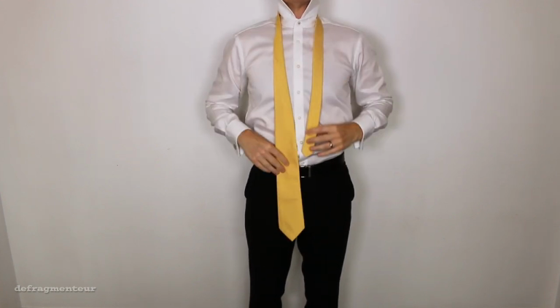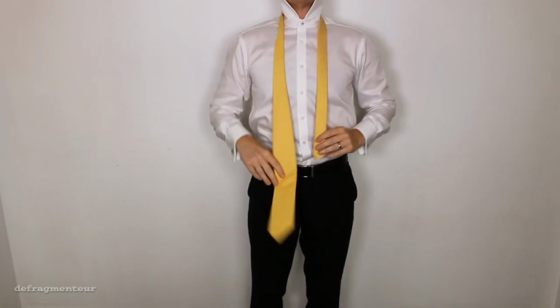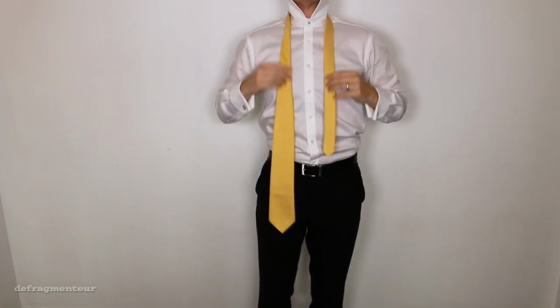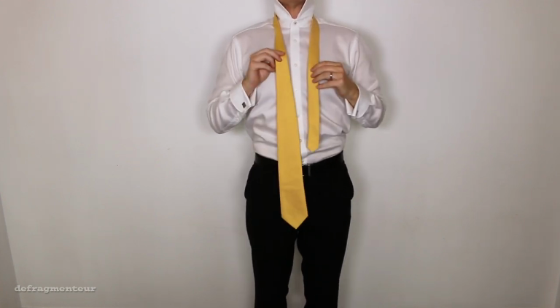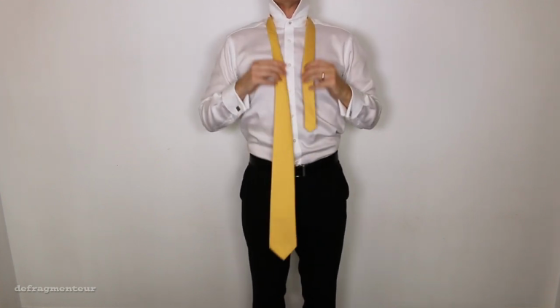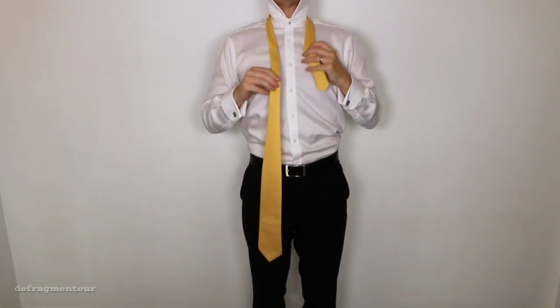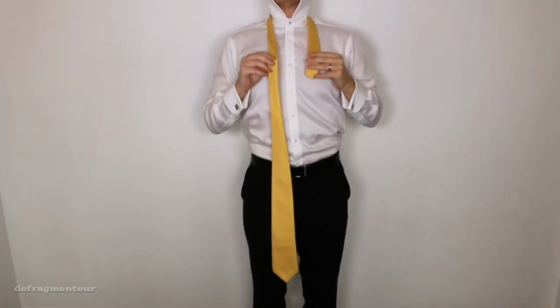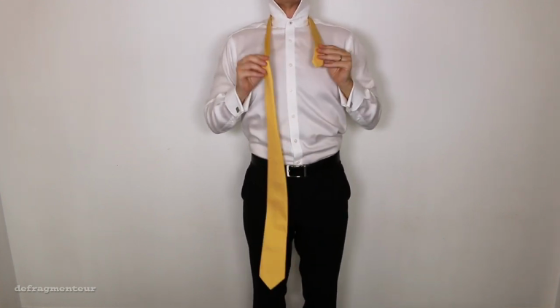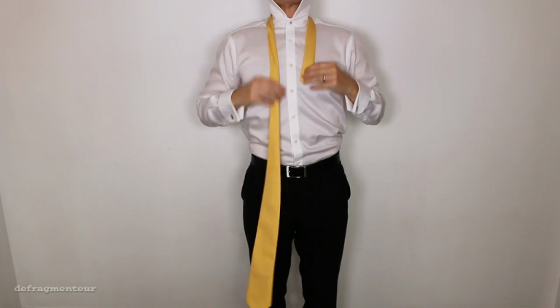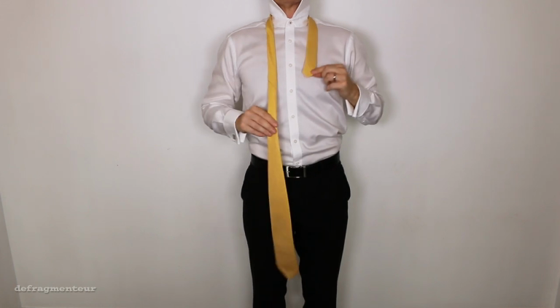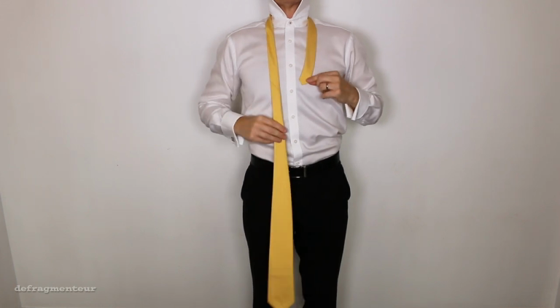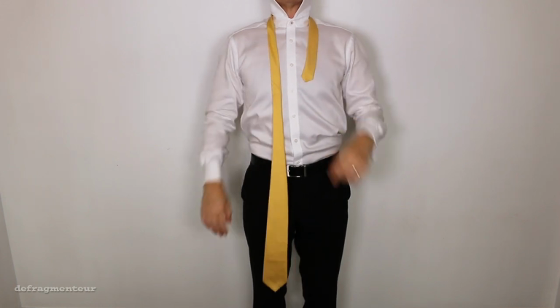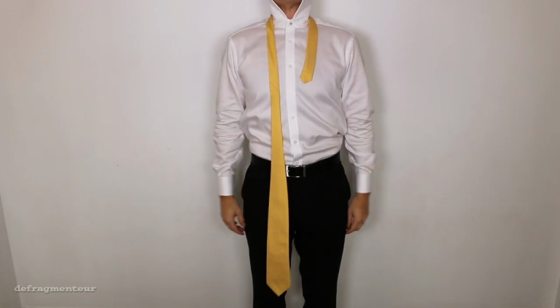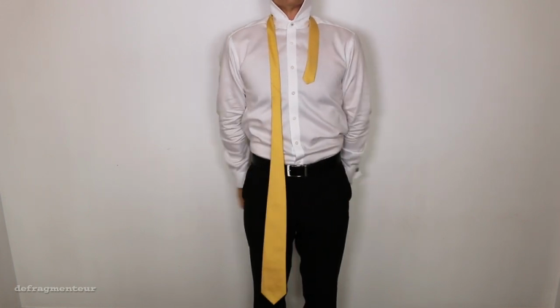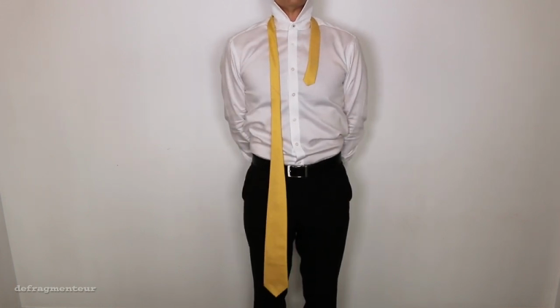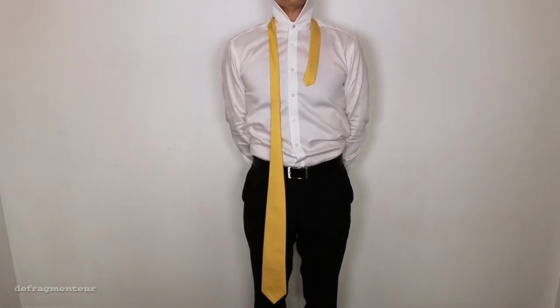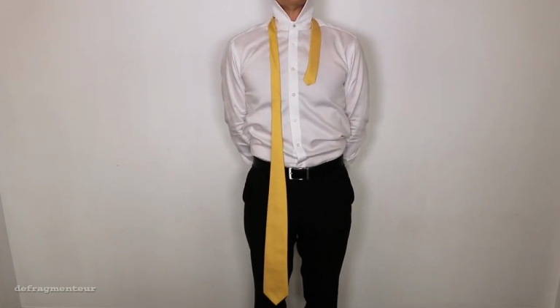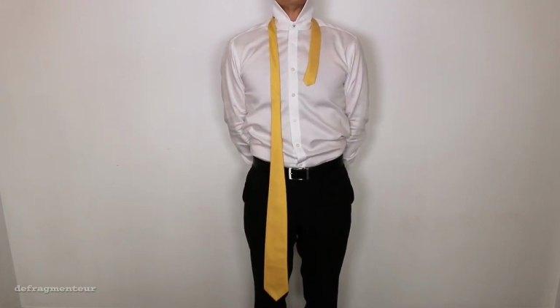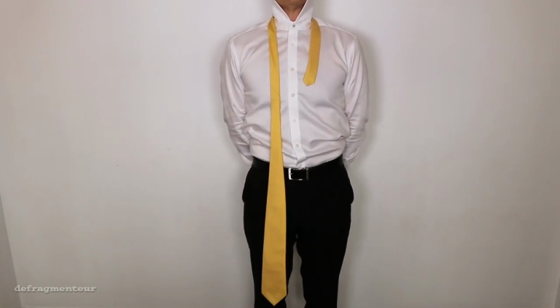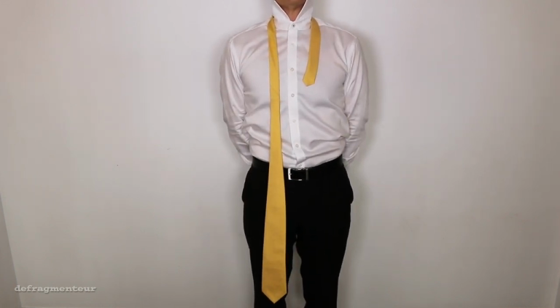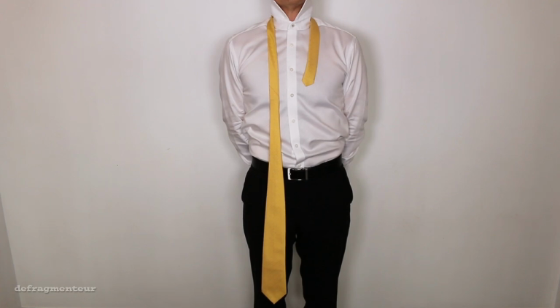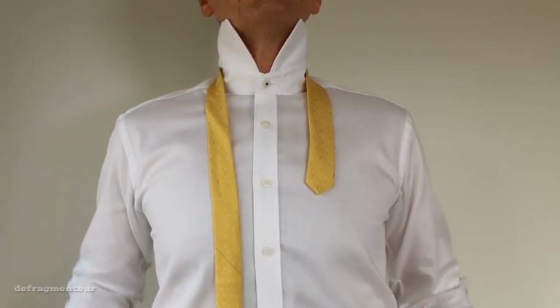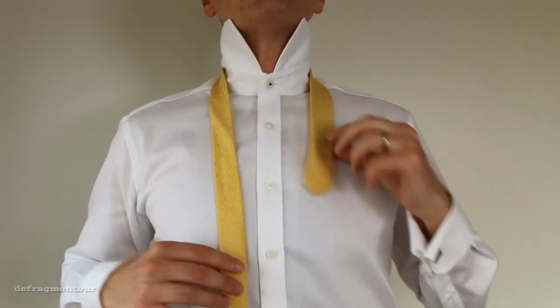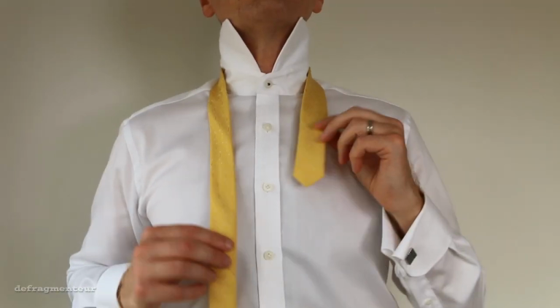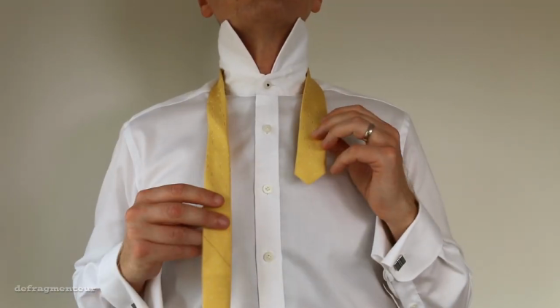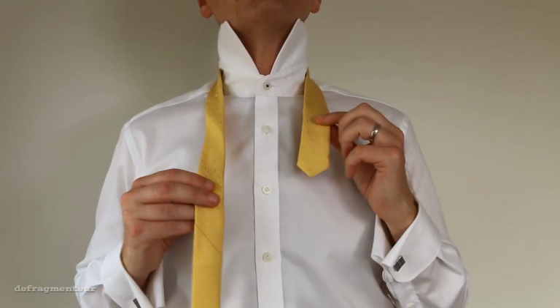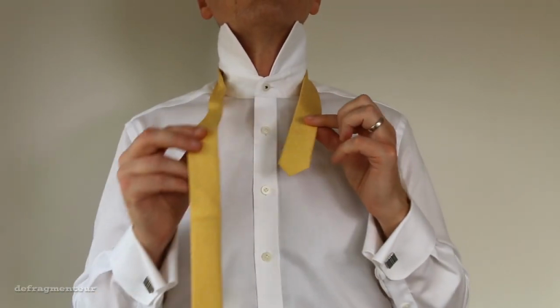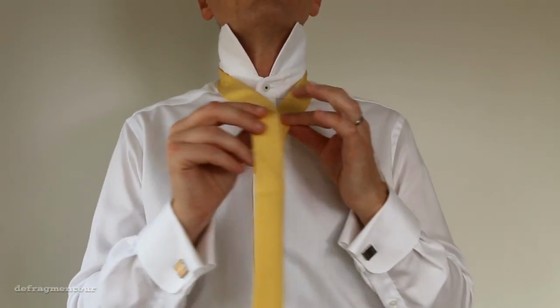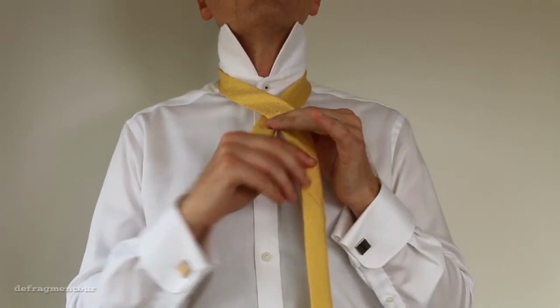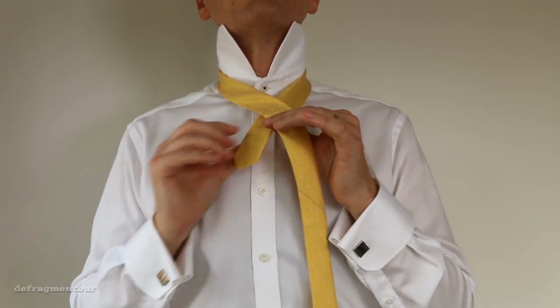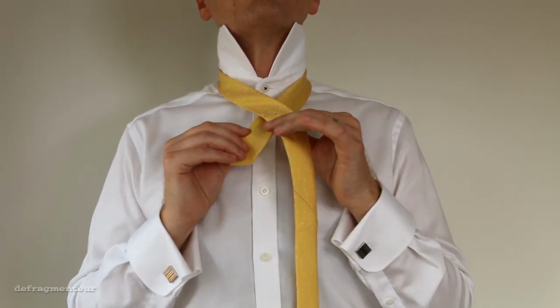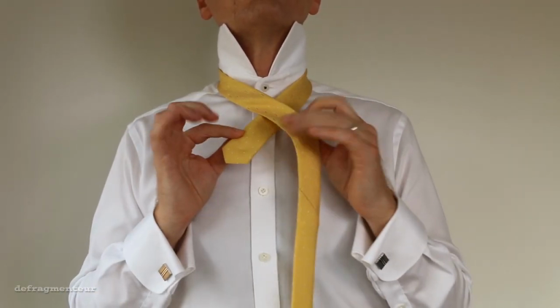Alright, so this is how we do it. You want the thin end of your tie to sit up high. The Van Wick chews up a lot of material, so you want to give yourself plenty of slack on the wide end. Take both ends and cross them over — the wide end goes on top.